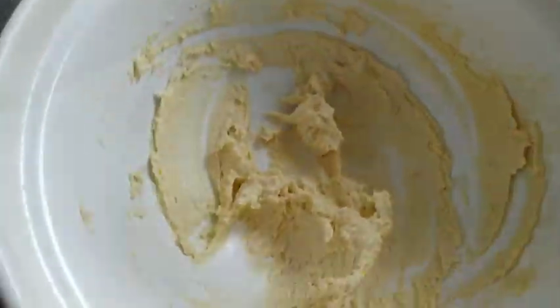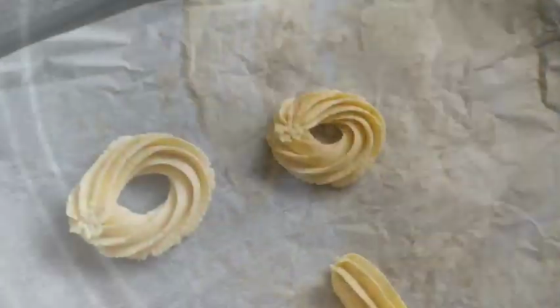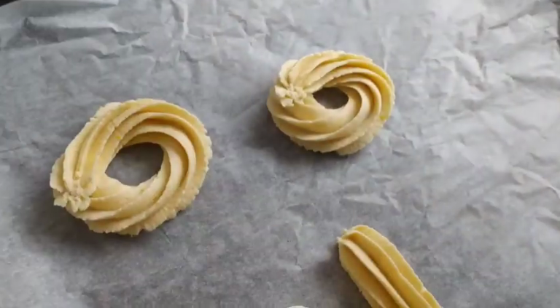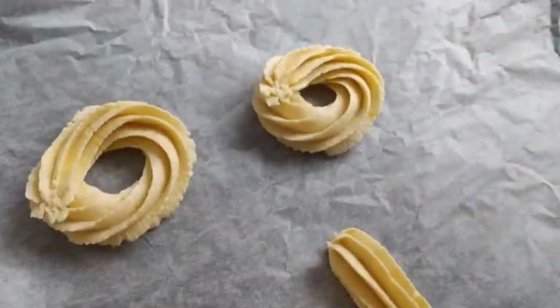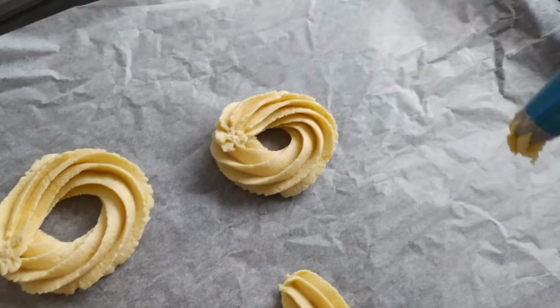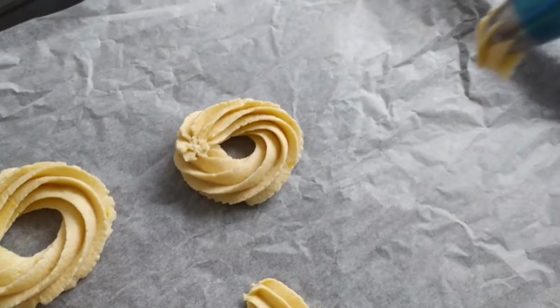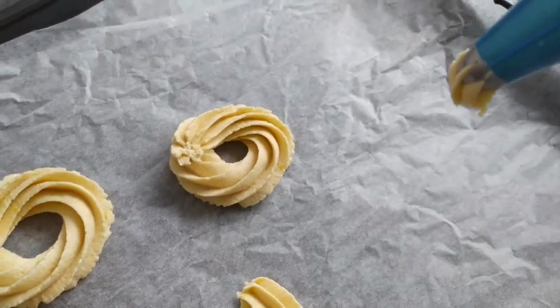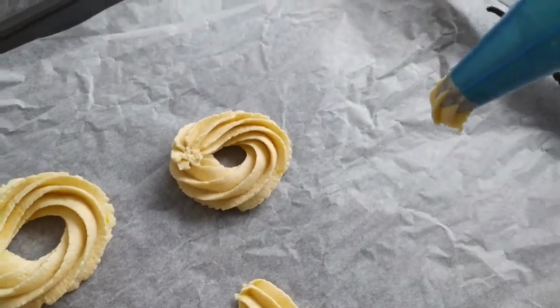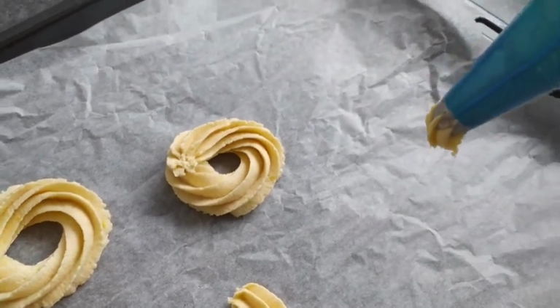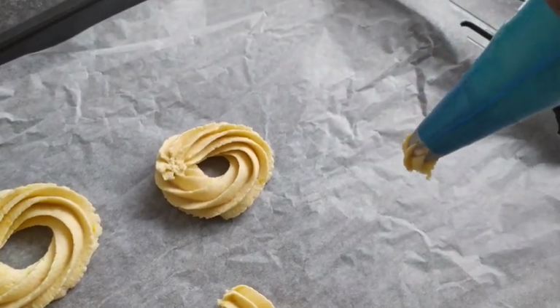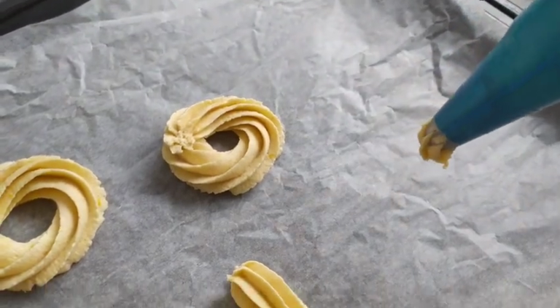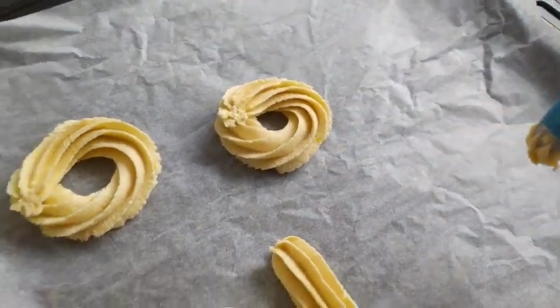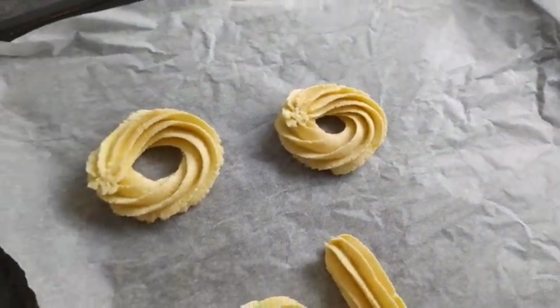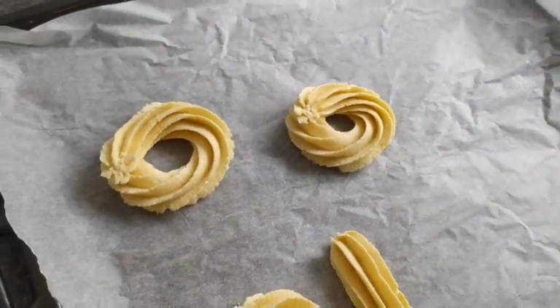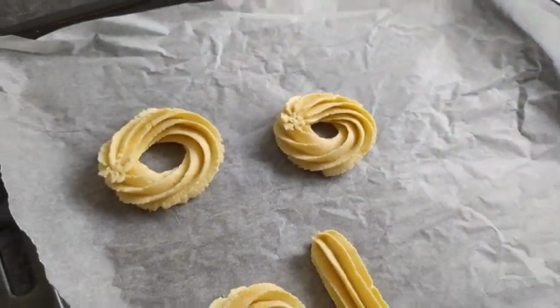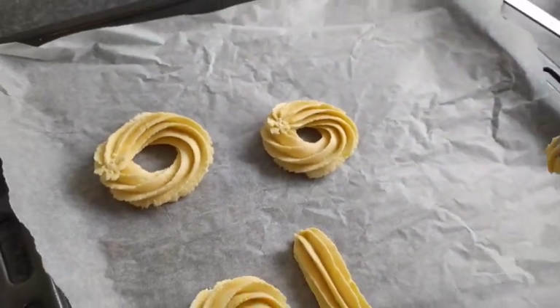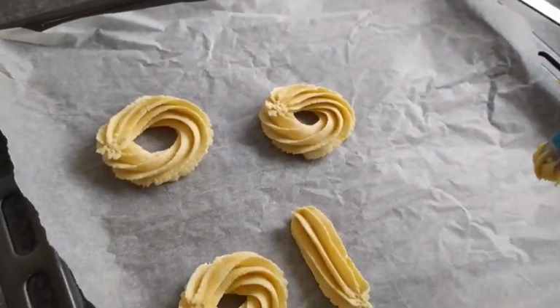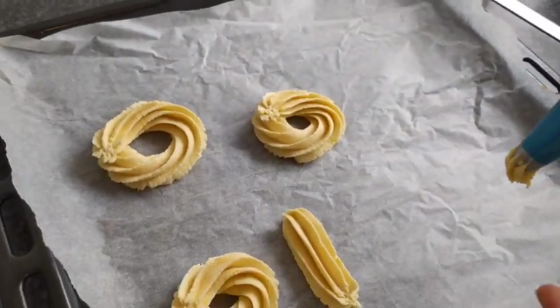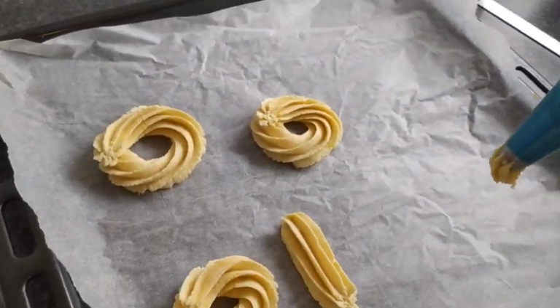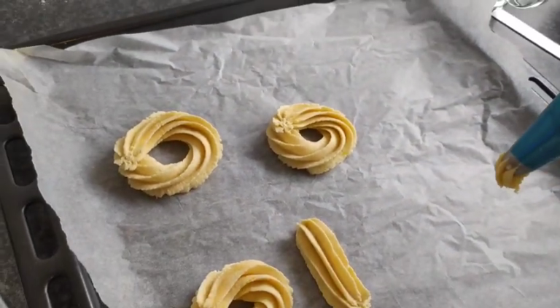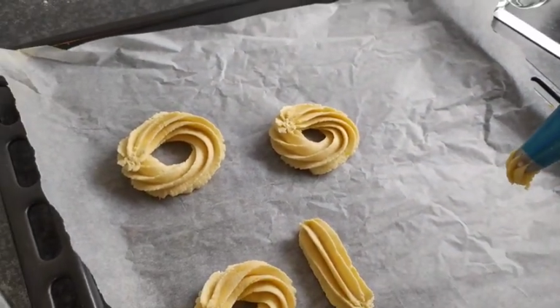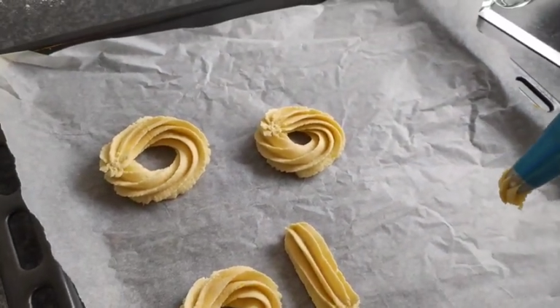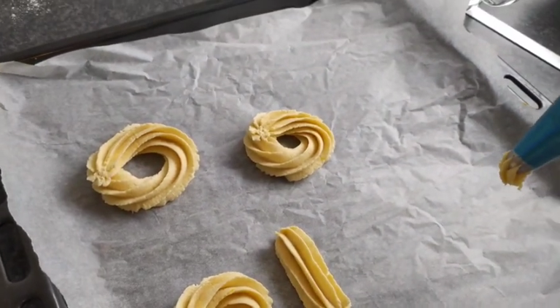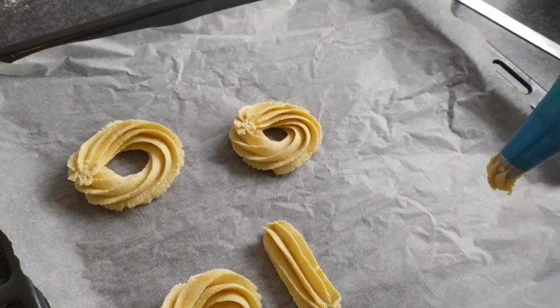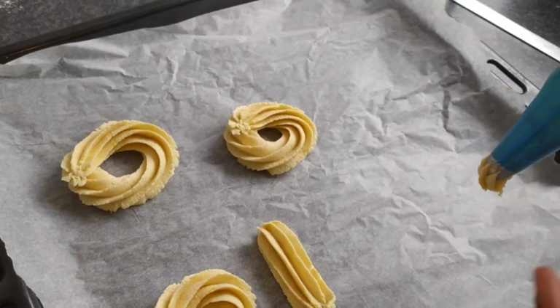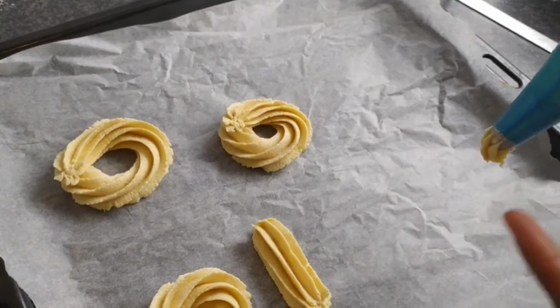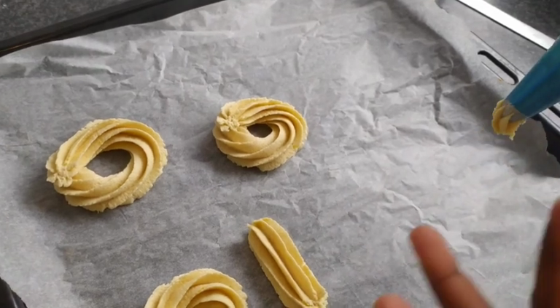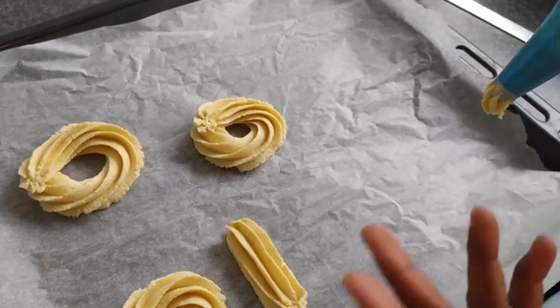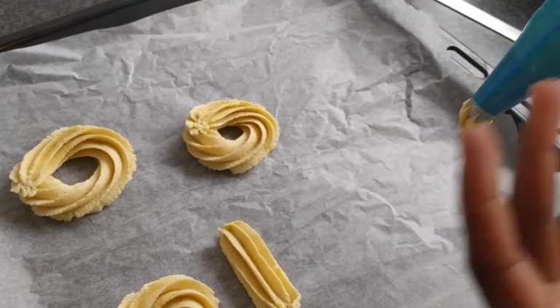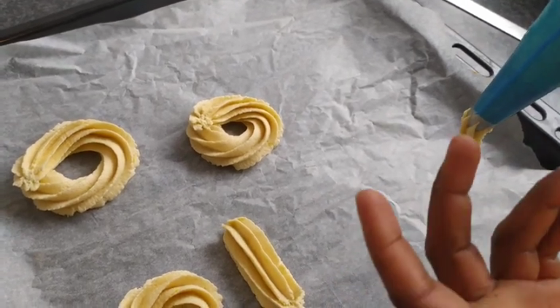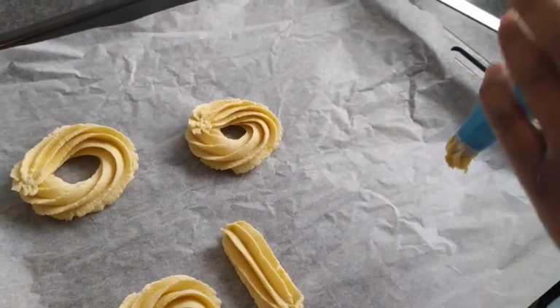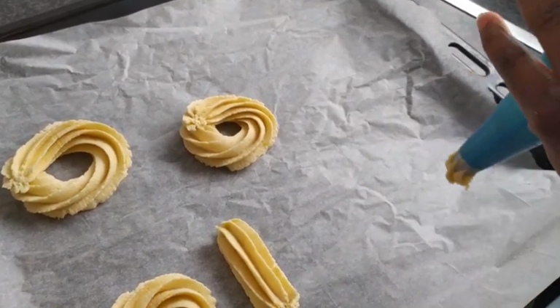So guys, now I'm piping my biscuit. You can pipe it as big as you want - small one, big one, straight - anything that you want.